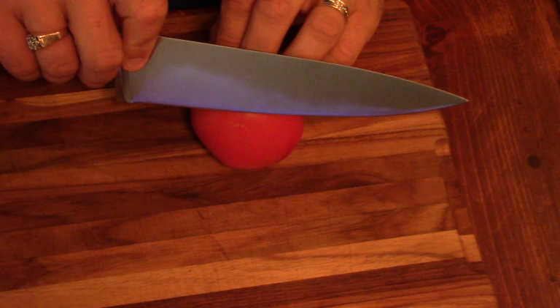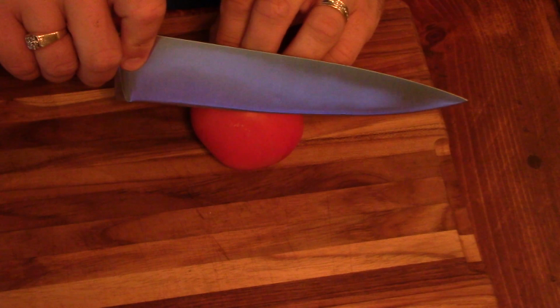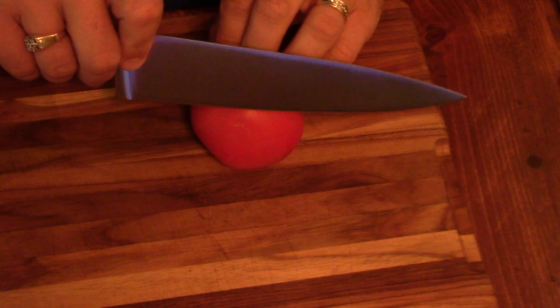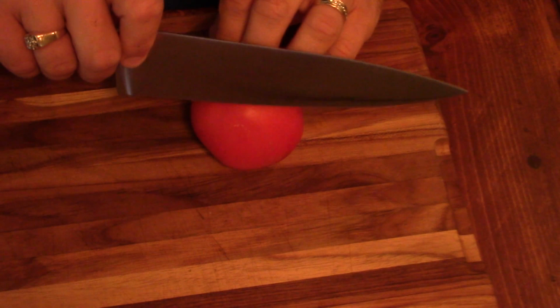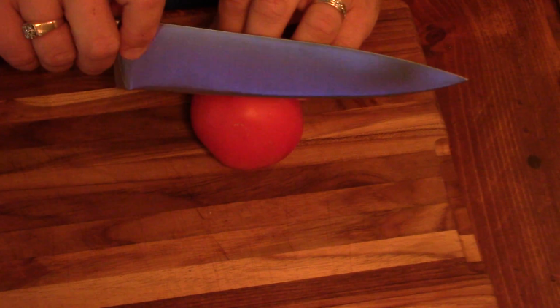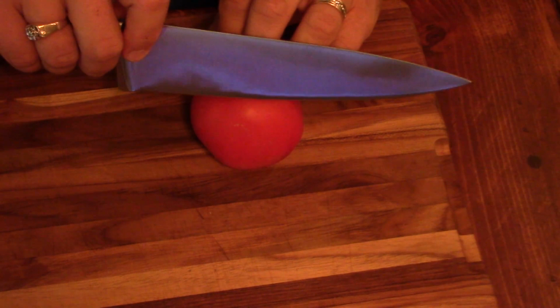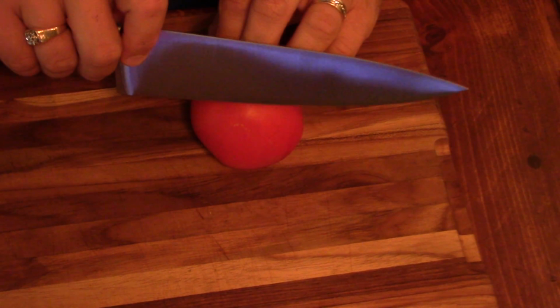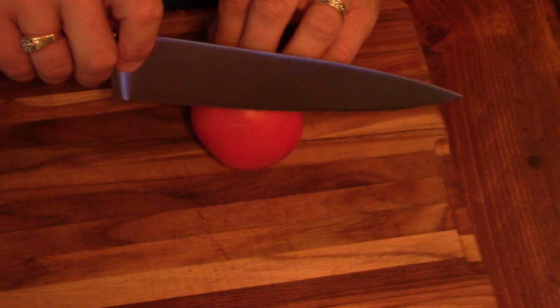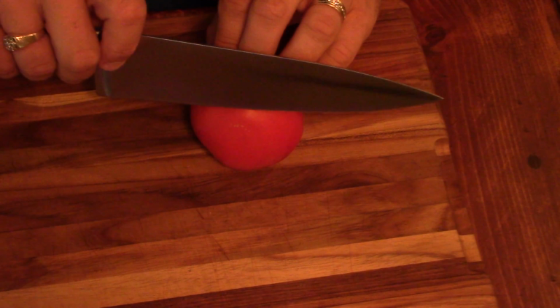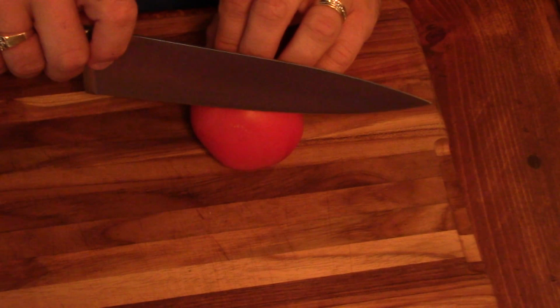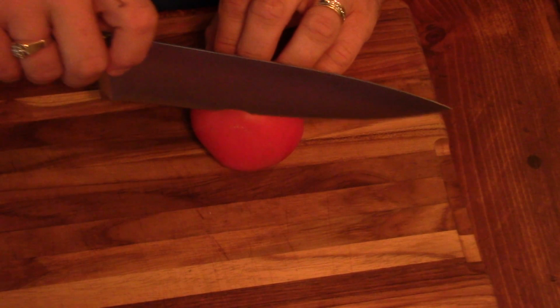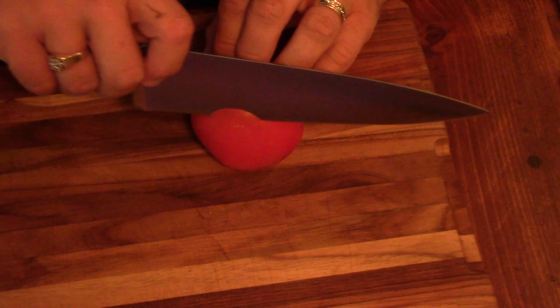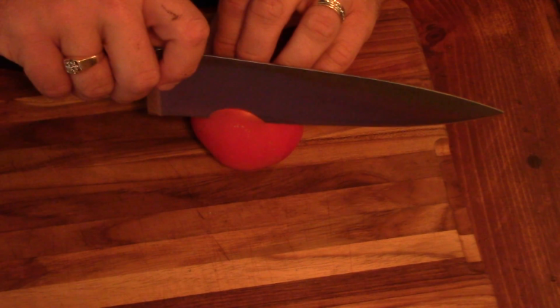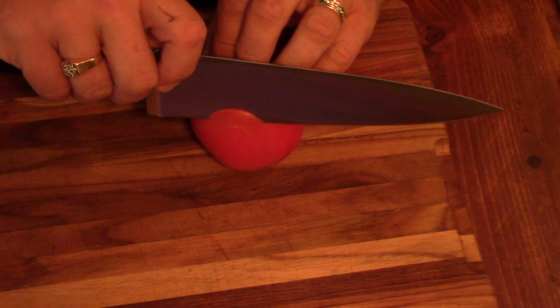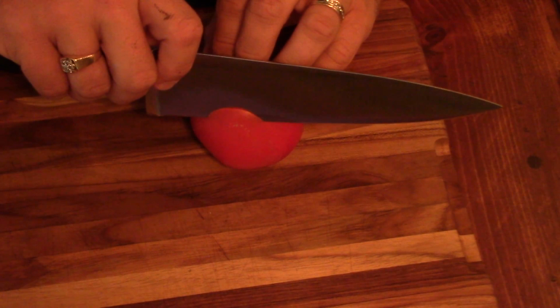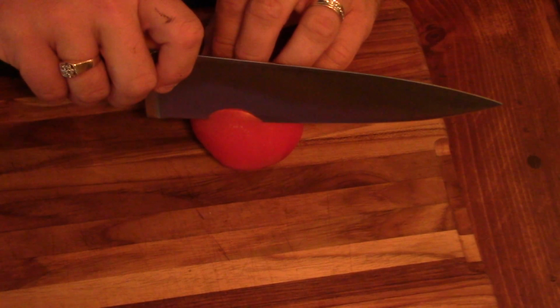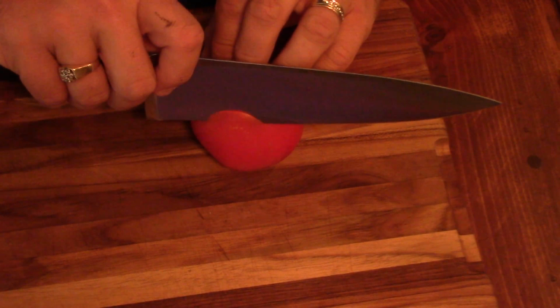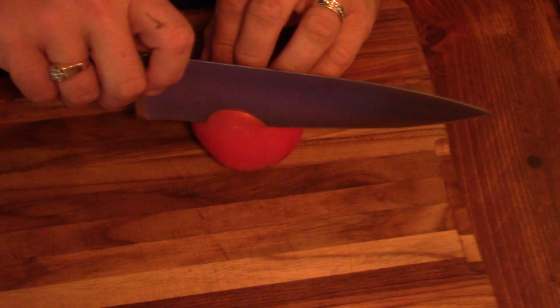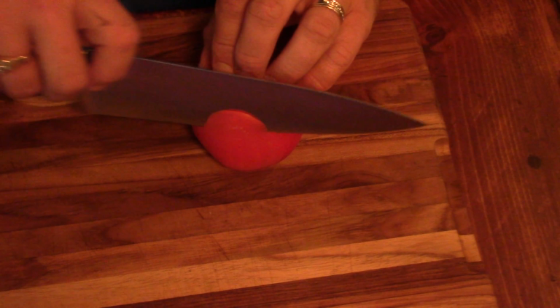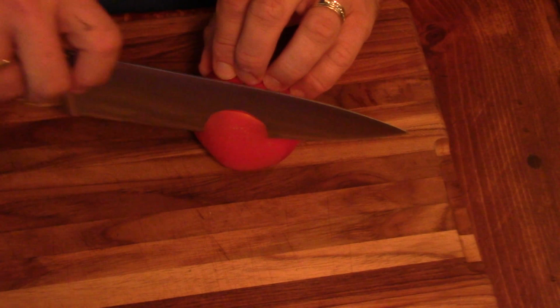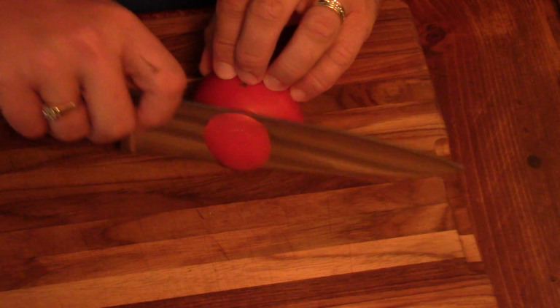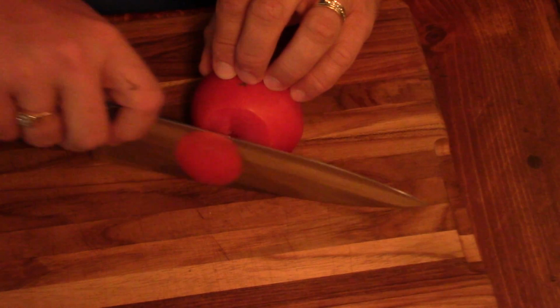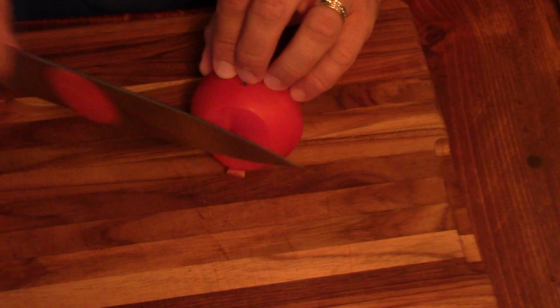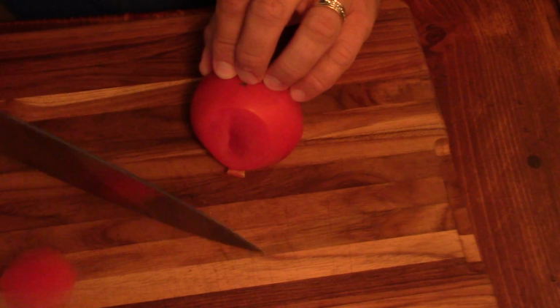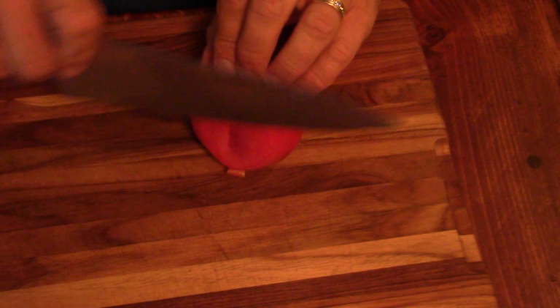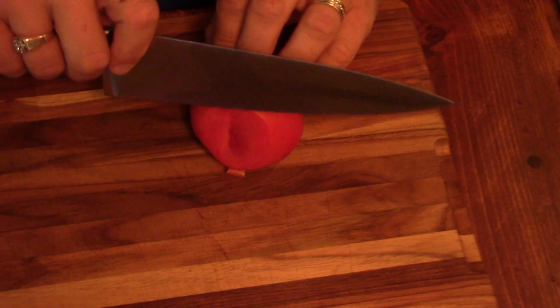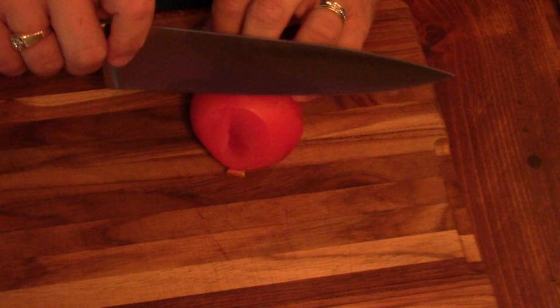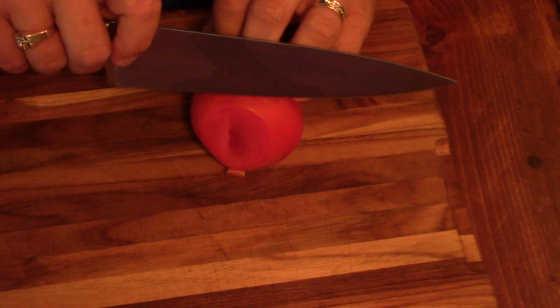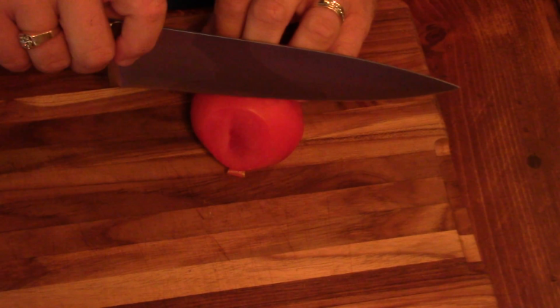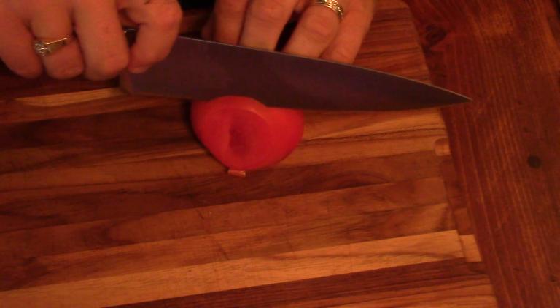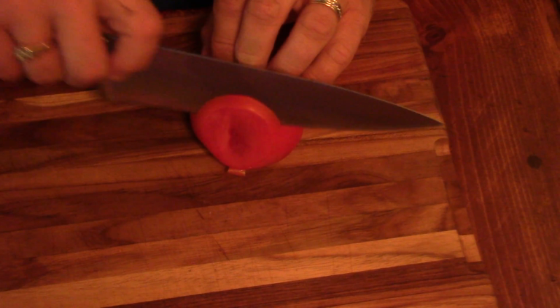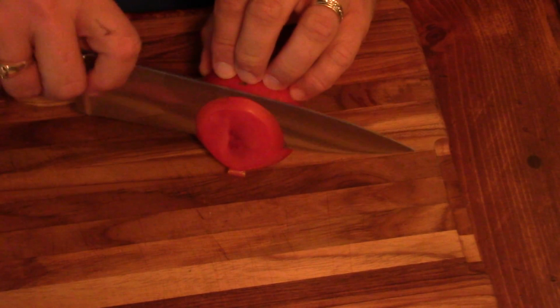The tomato is really kind of hard to cut with a knife that's not serrated. But look, it basically just falls right through there. I mean, this thing — it's really nice.